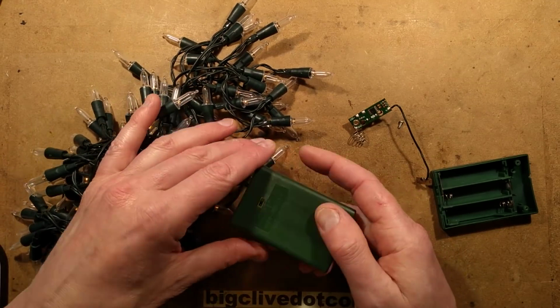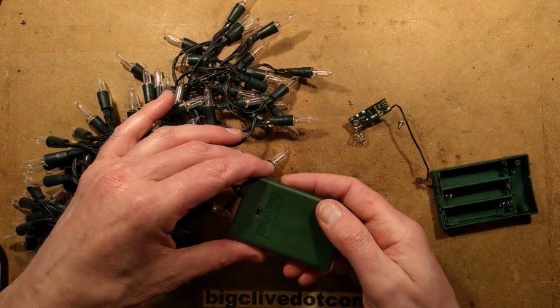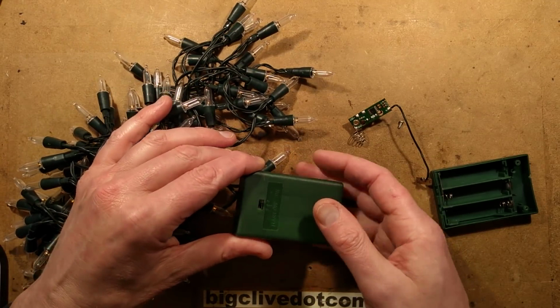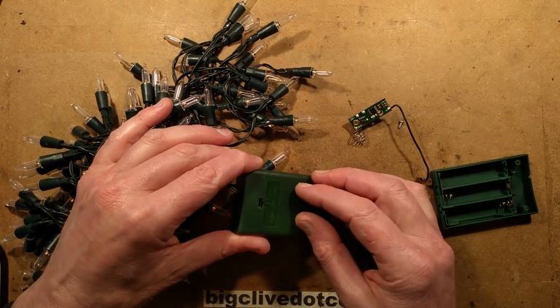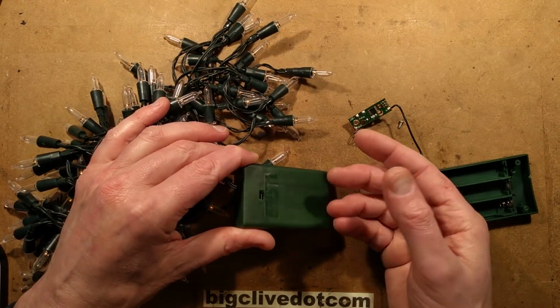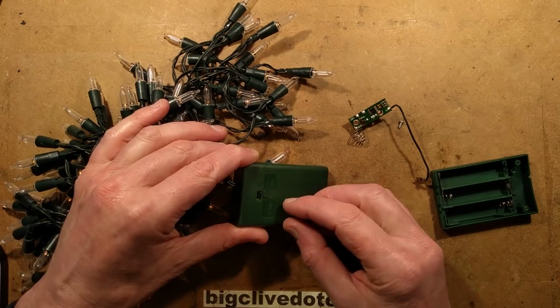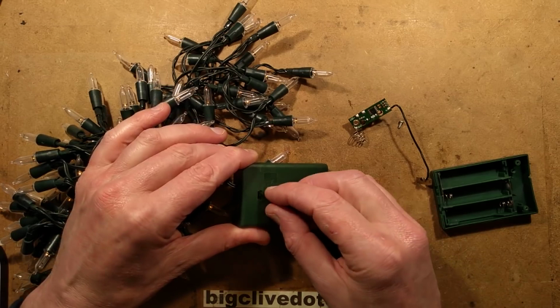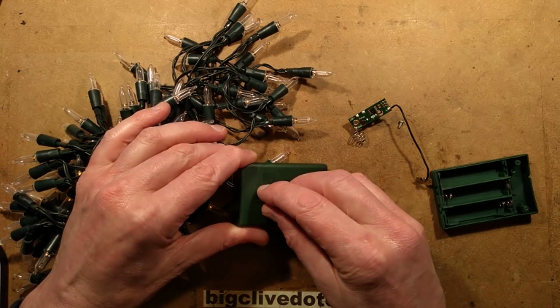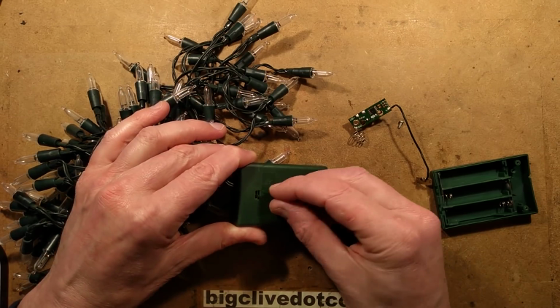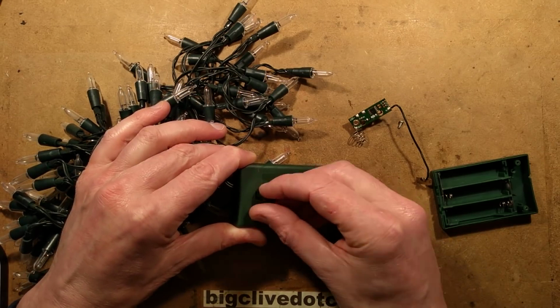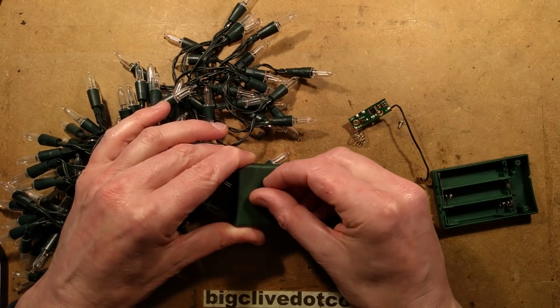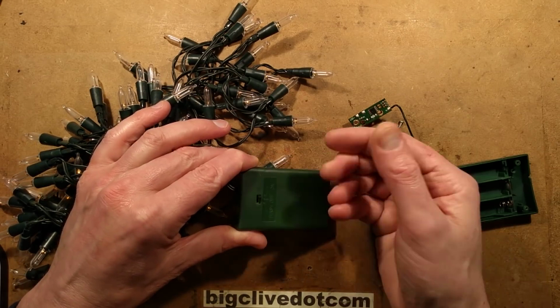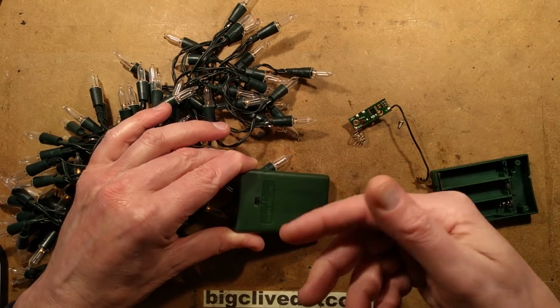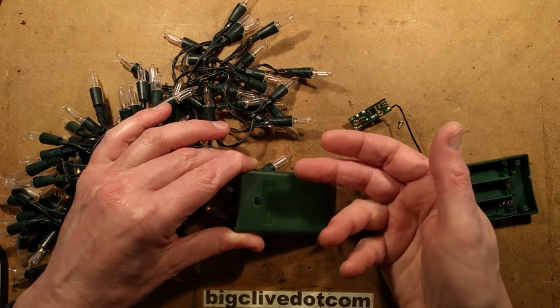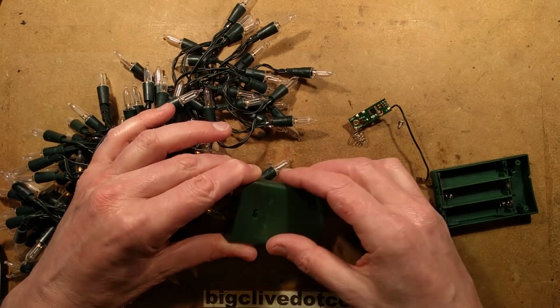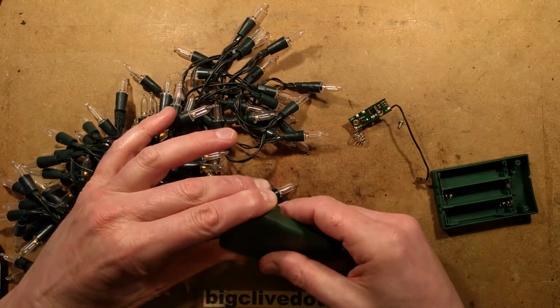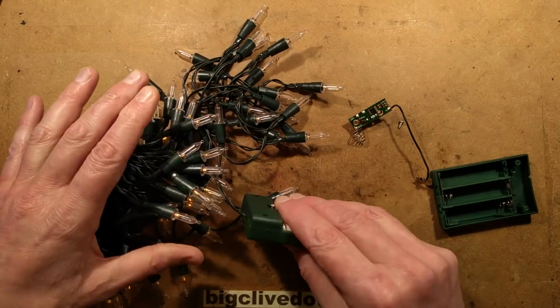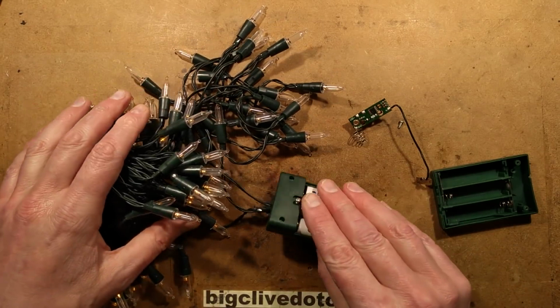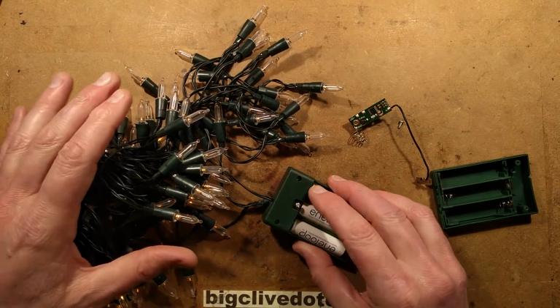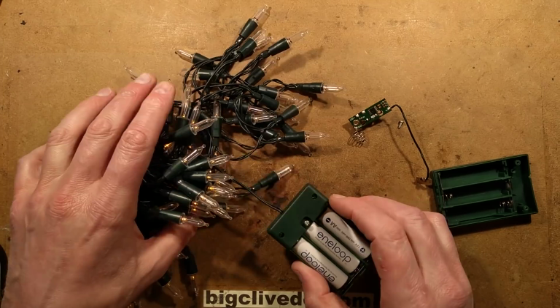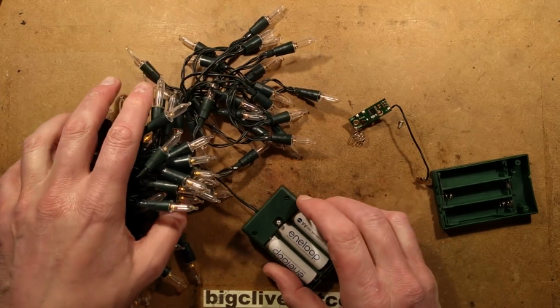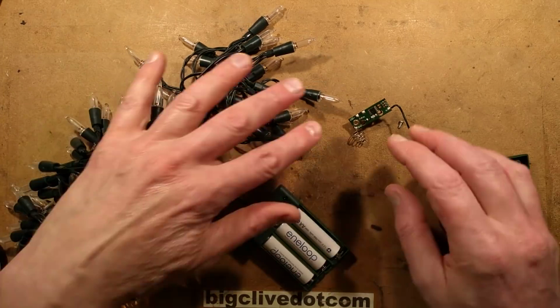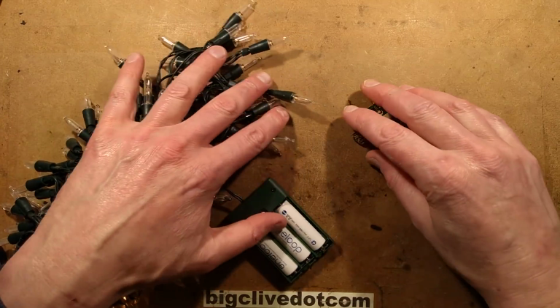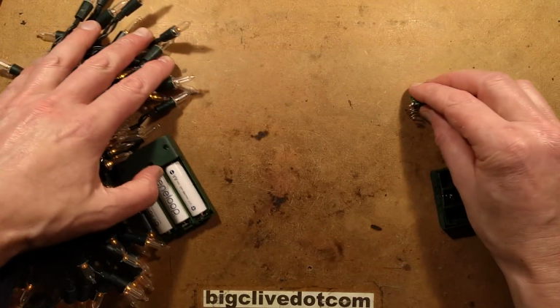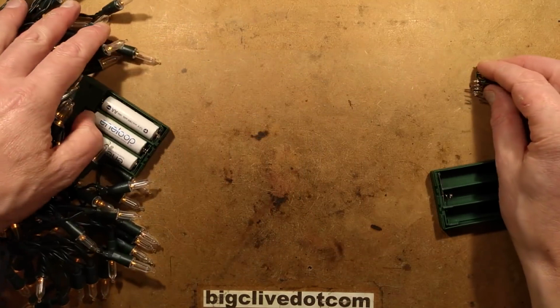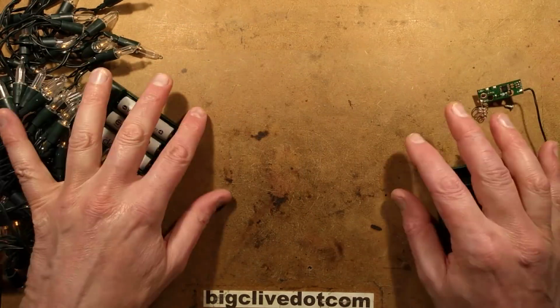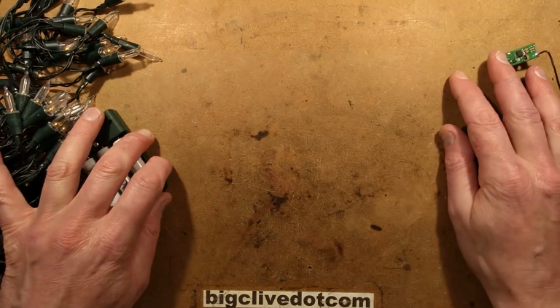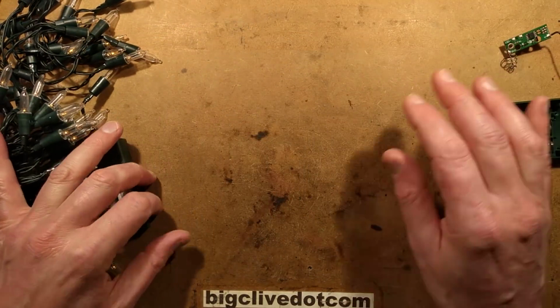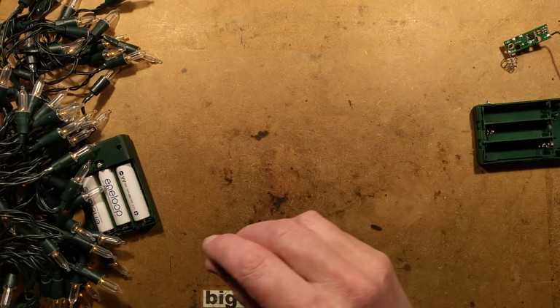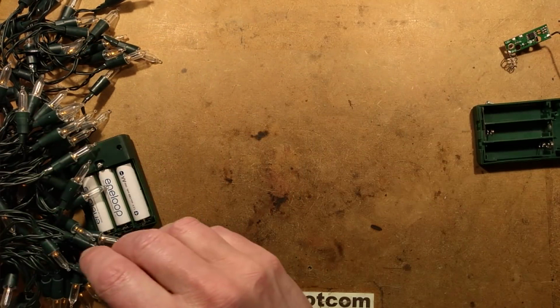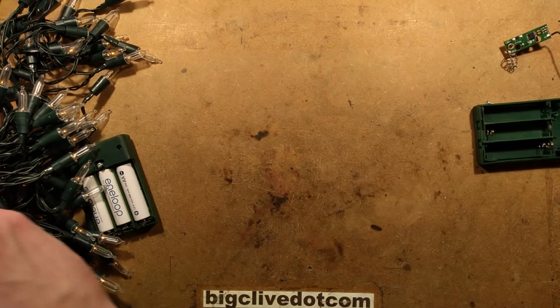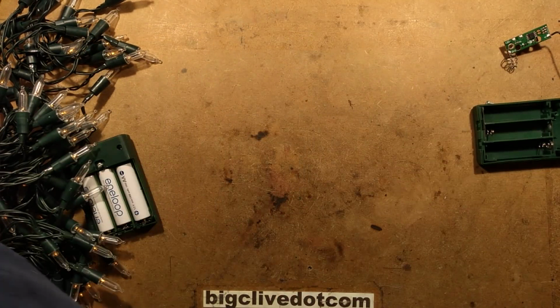At any time if you find they're not turning on early enough, you can turn them off and on again to restart the timing cycle. It's a compromise, but workable. So let's take a look at the circuit board.